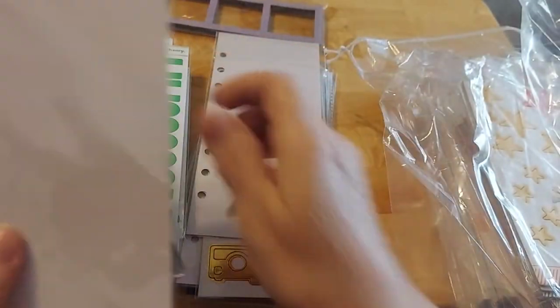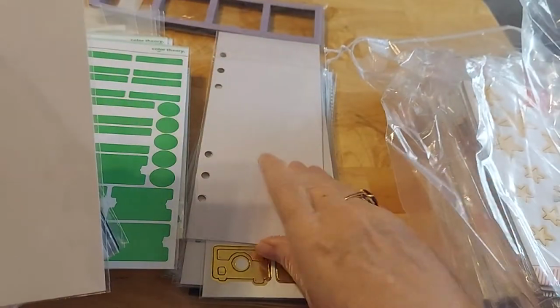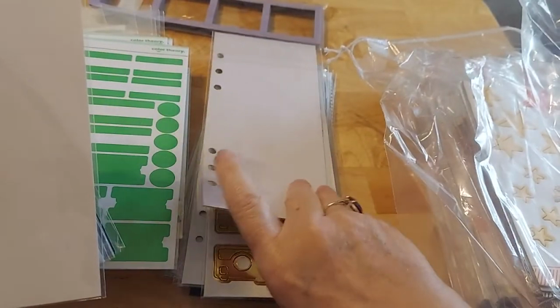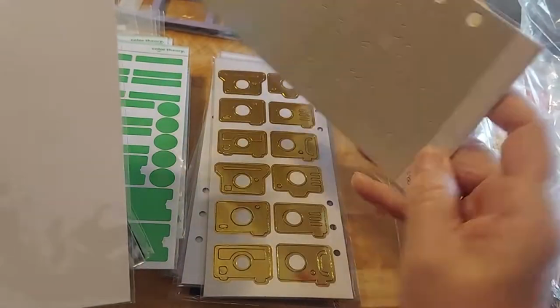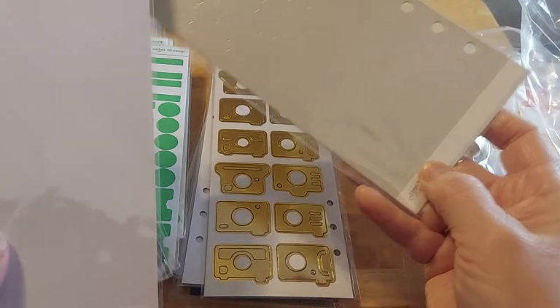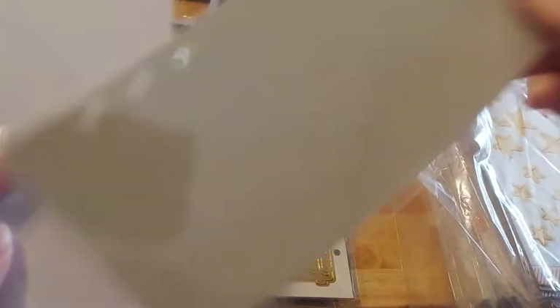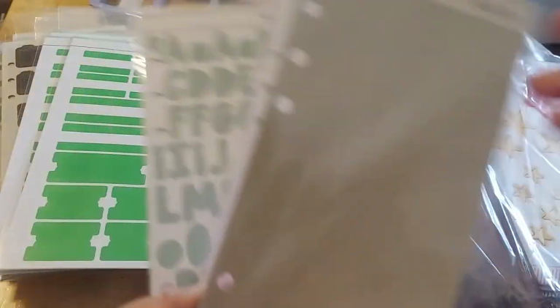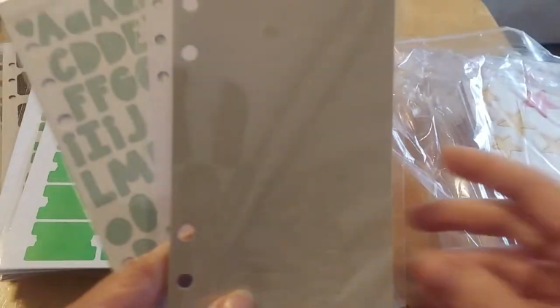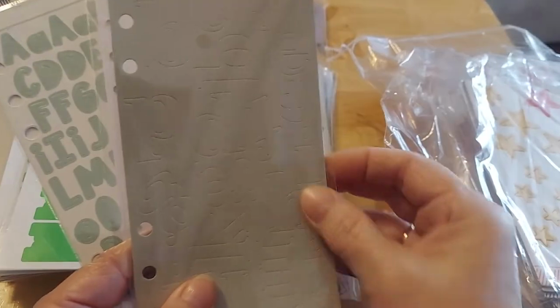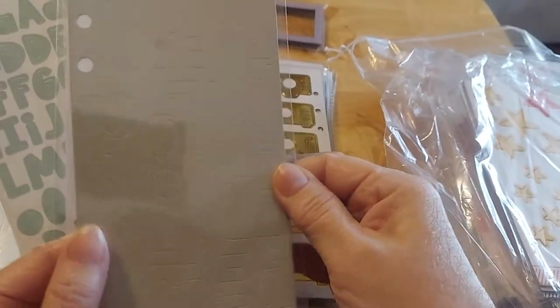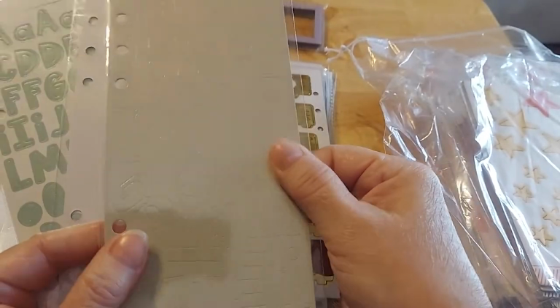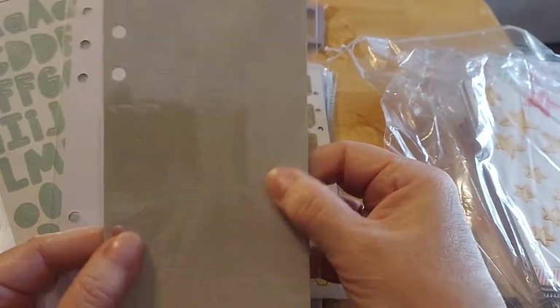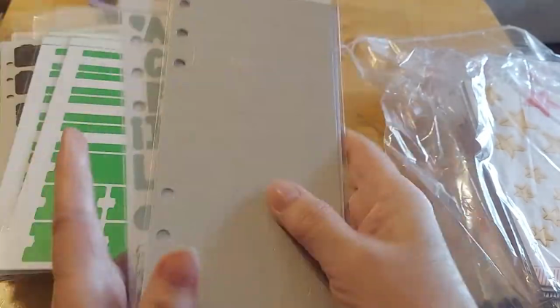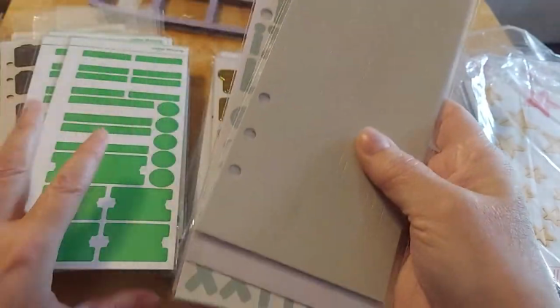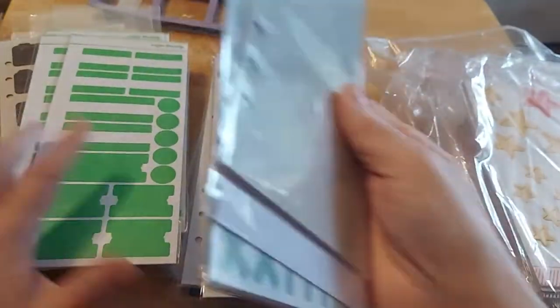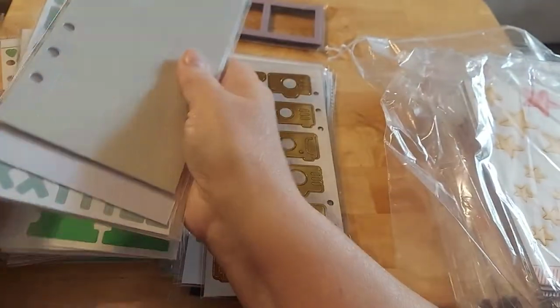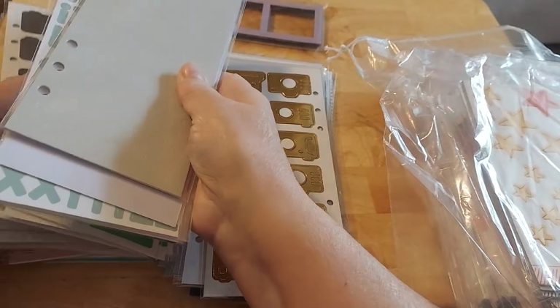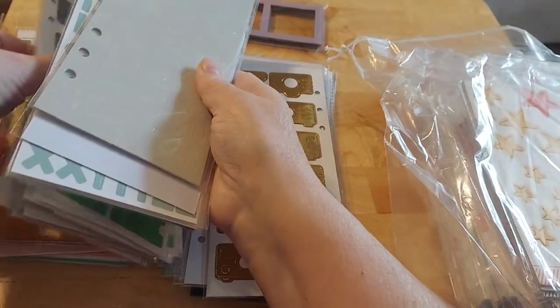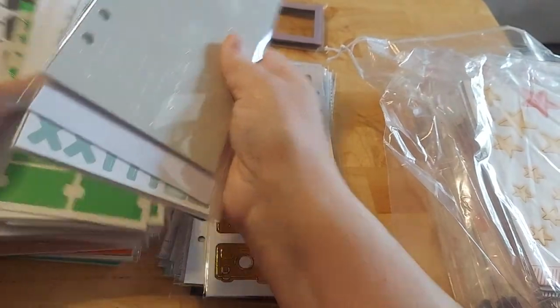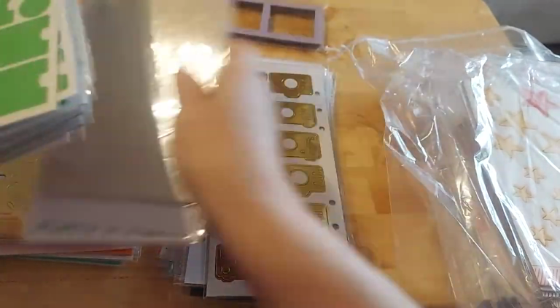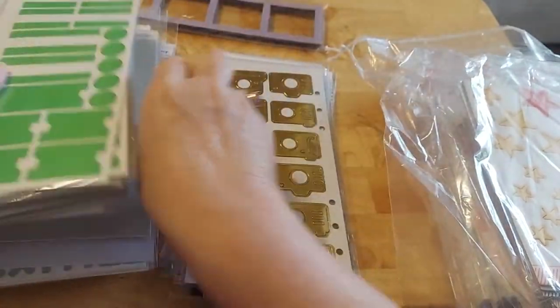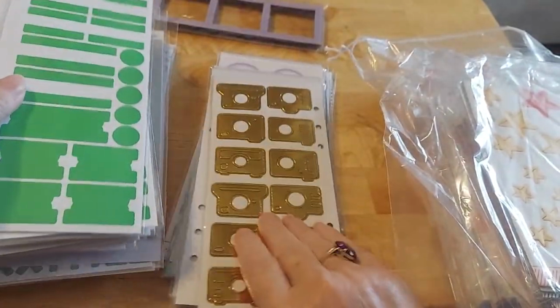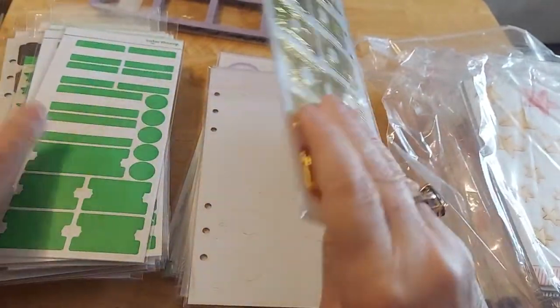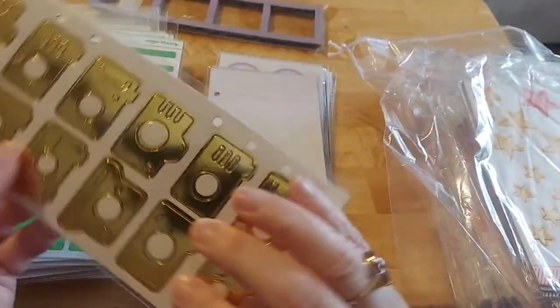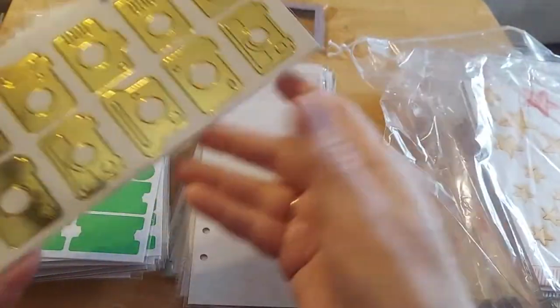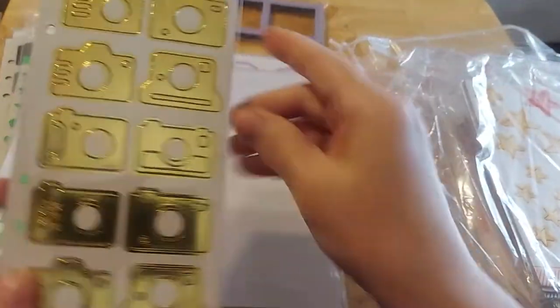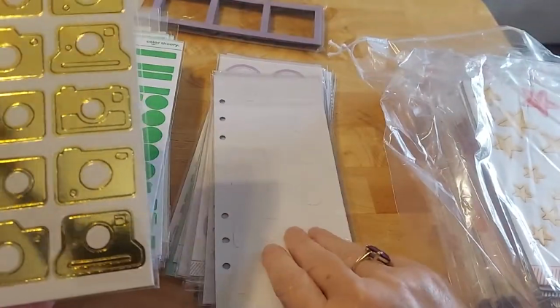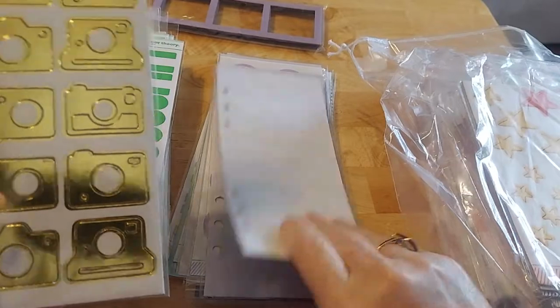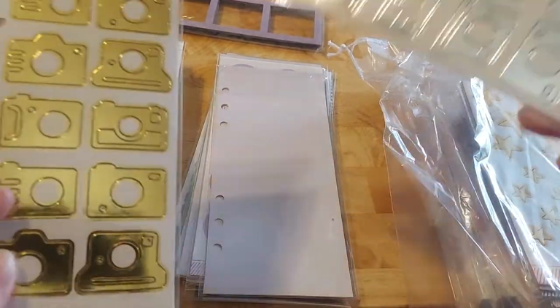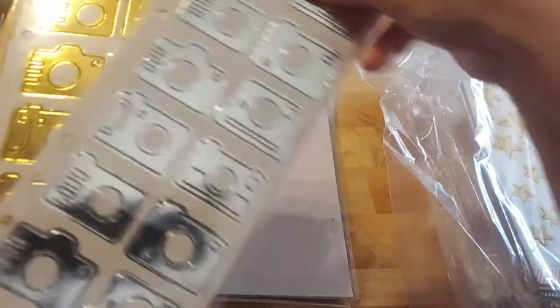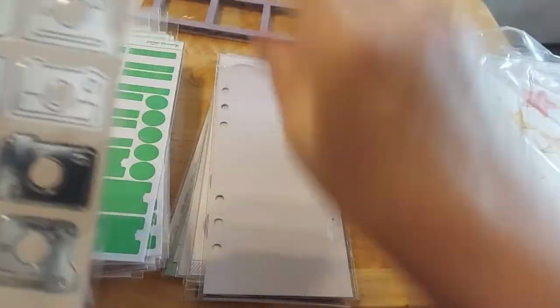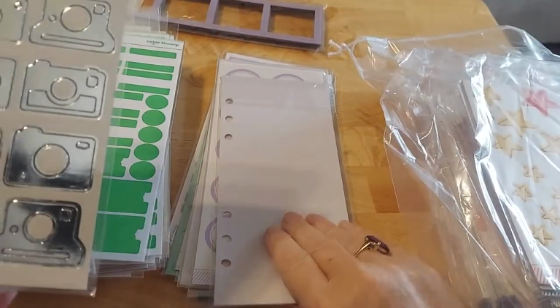I think there's one more — ooh, look at that! Isn't that gorgeous — that silver lettering! So we've got all that, more of these. I love that gold and silver.